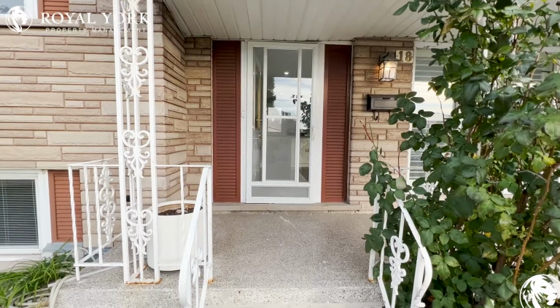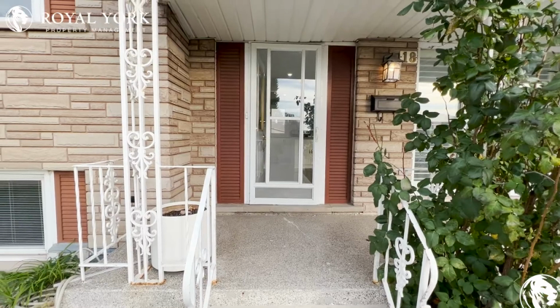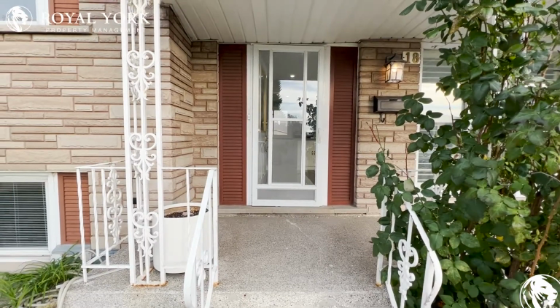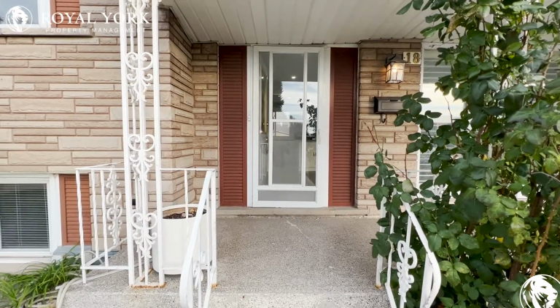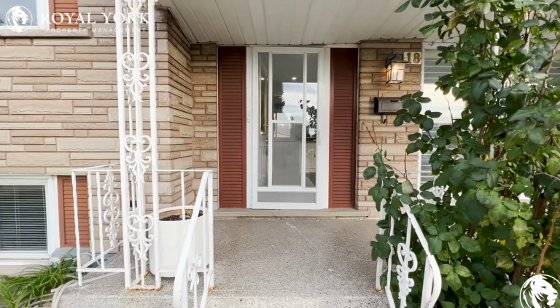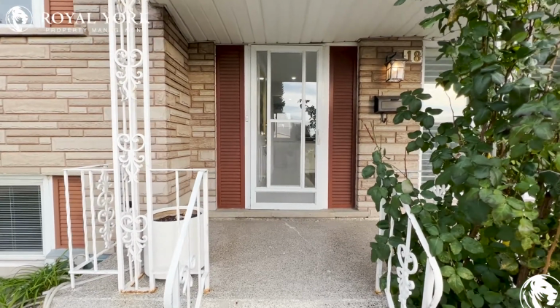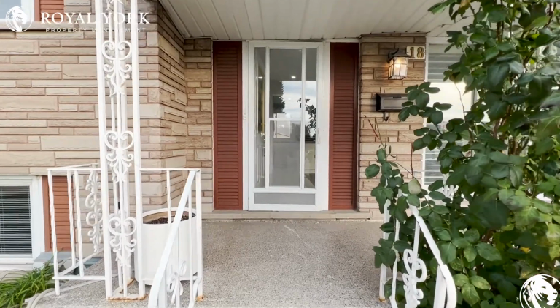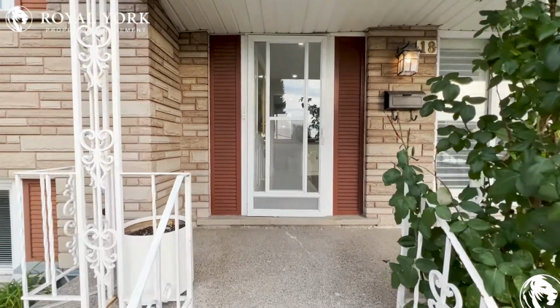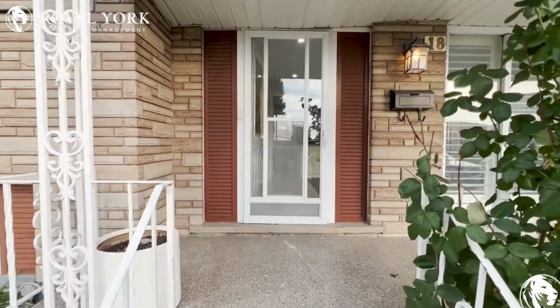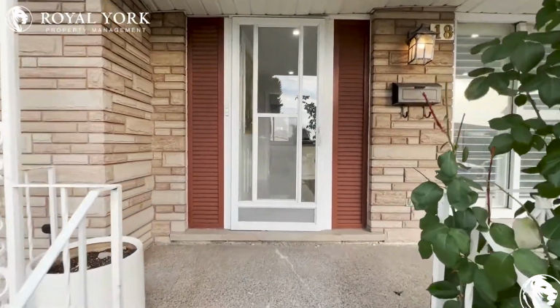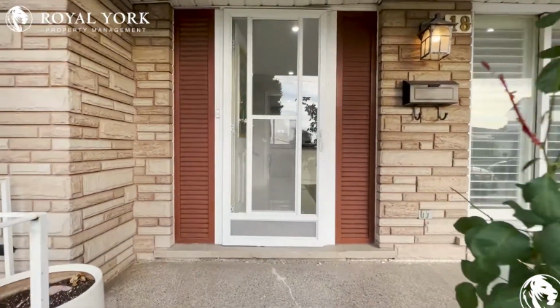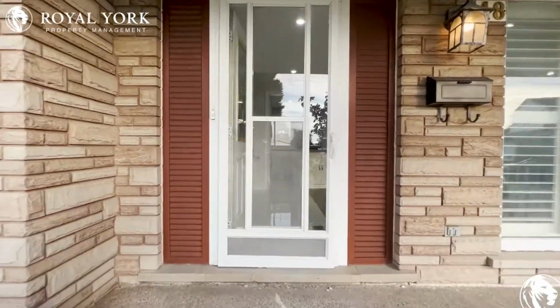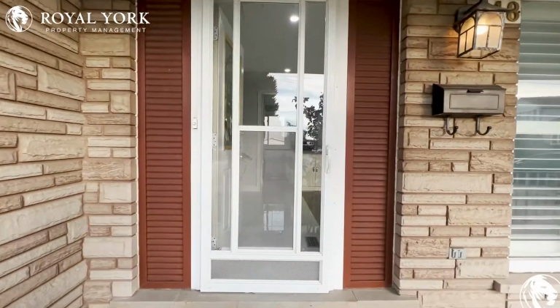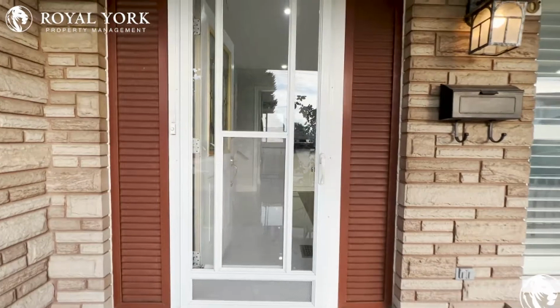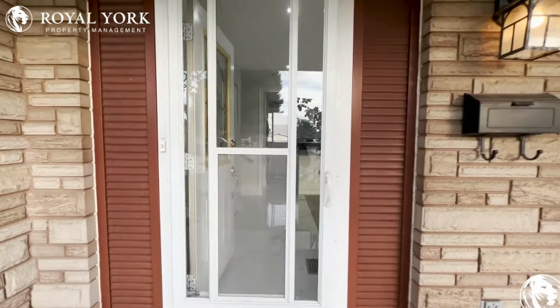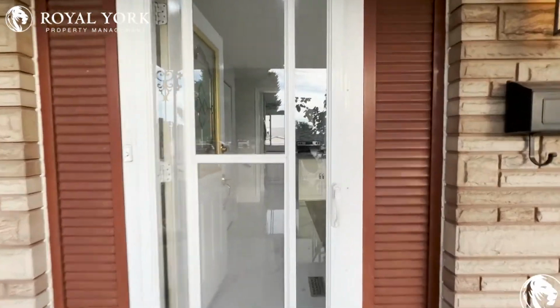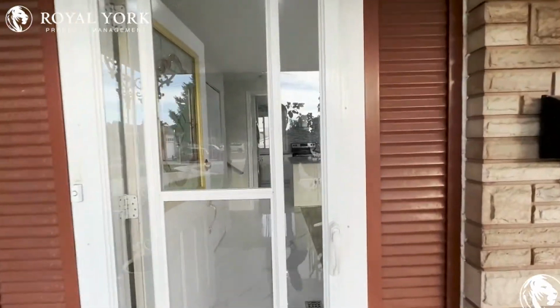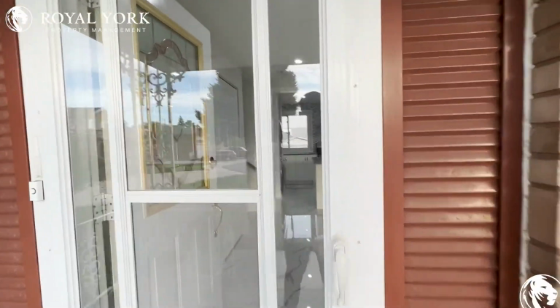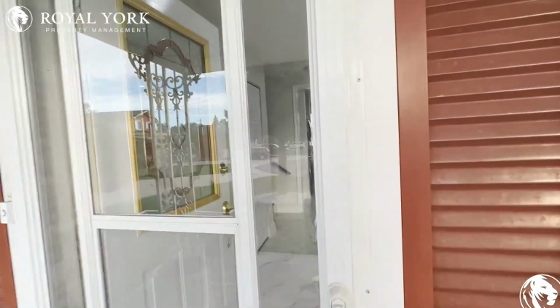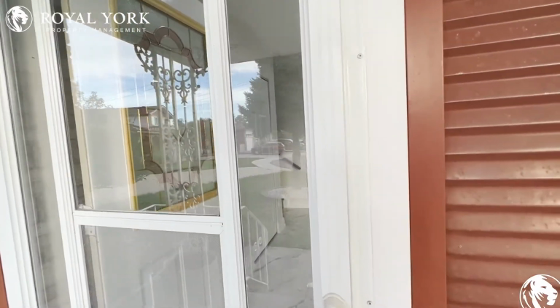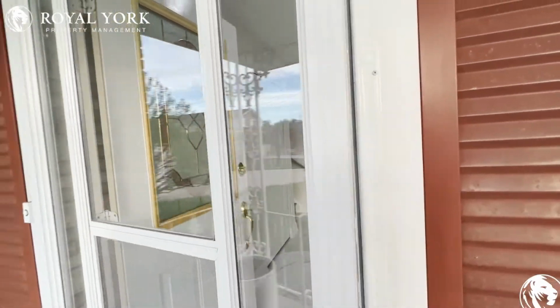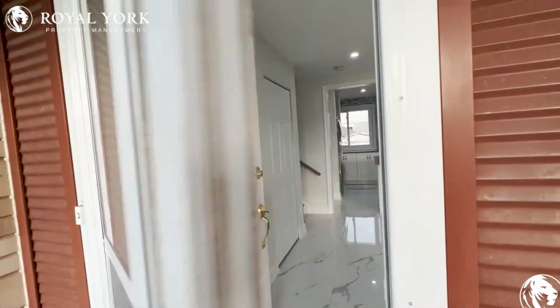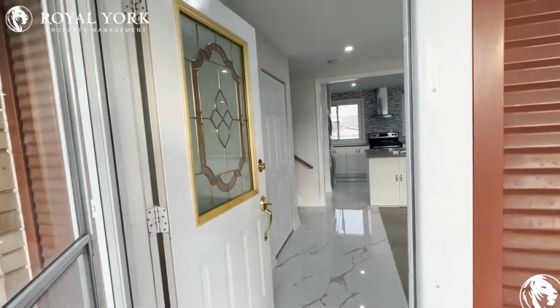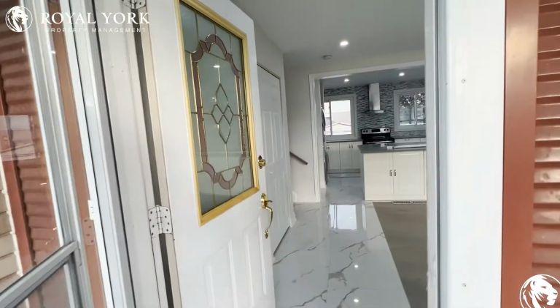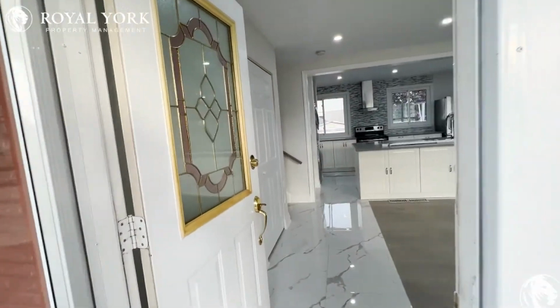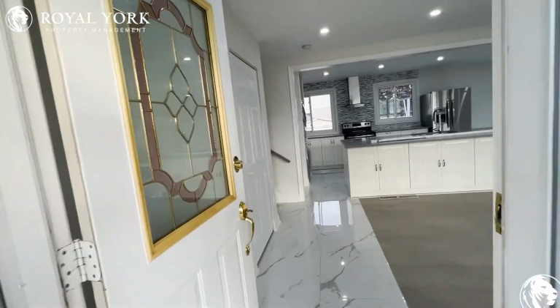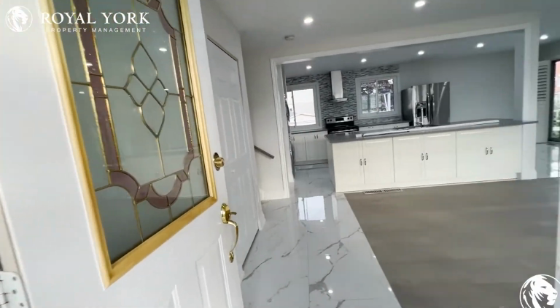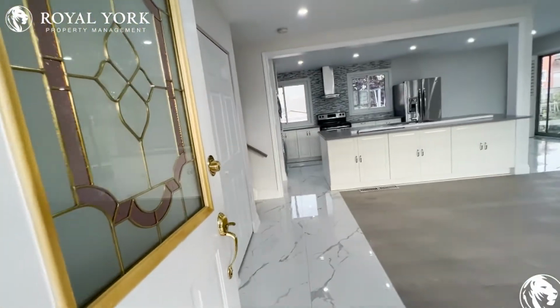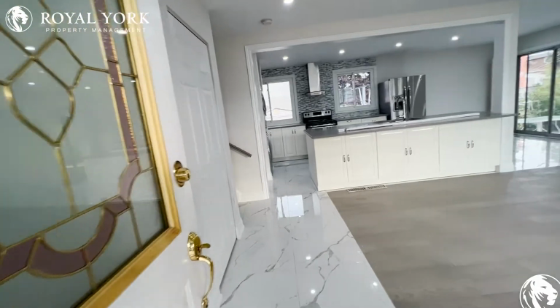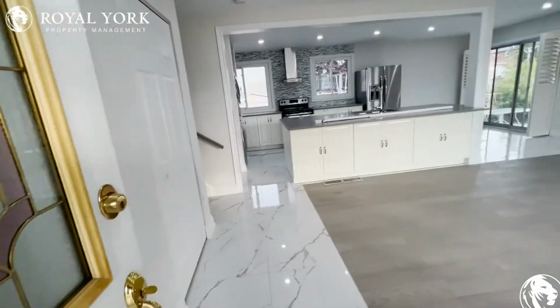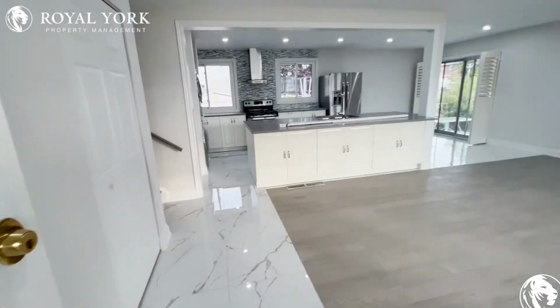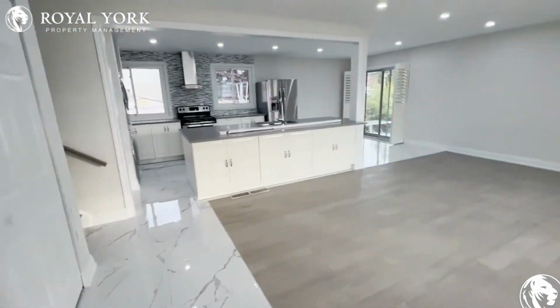Welcome to 18 Kings Court. This three-bedroom main level unit is located in Hamilton. This unit has been fully renovated, with beautiful flooring work here.